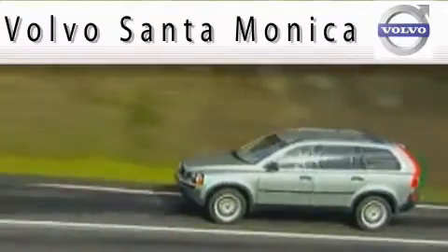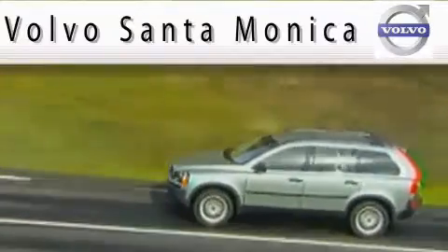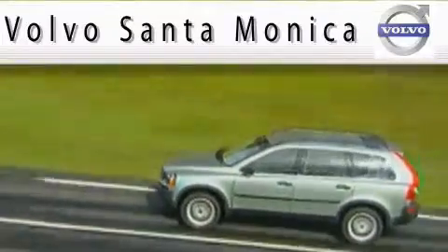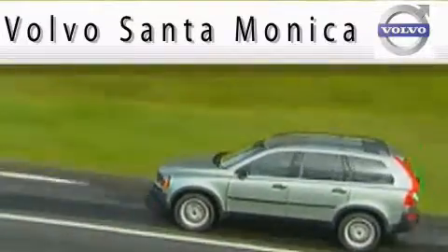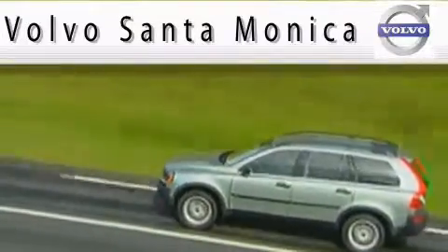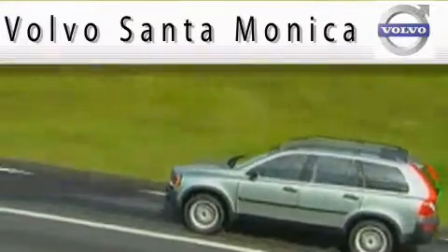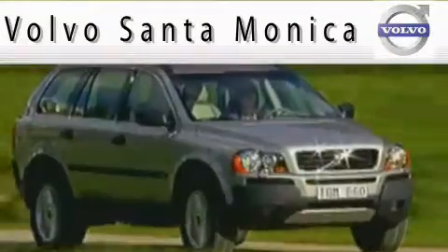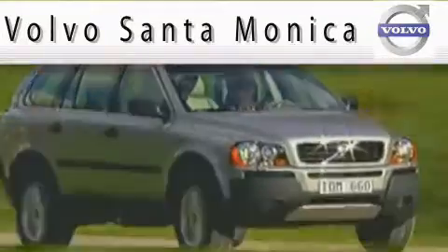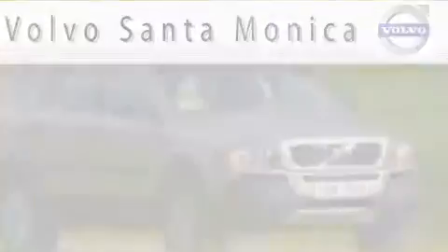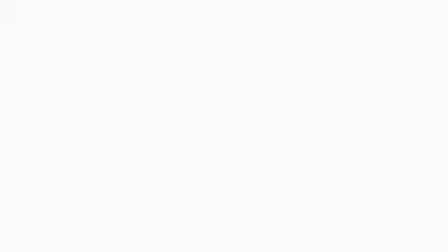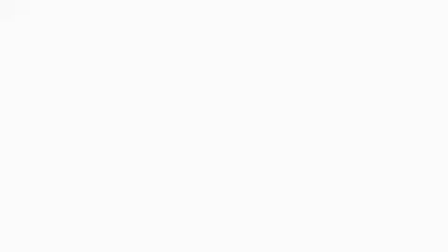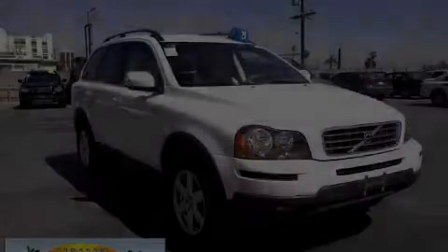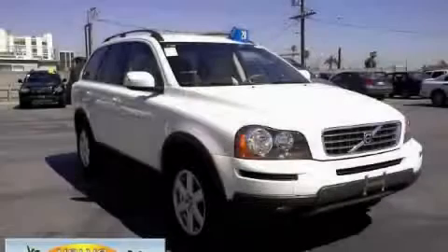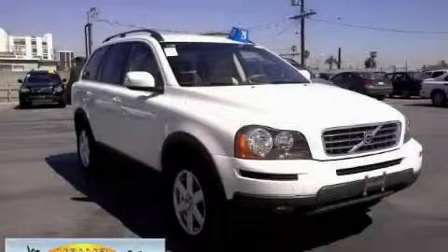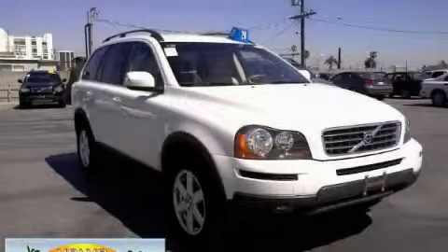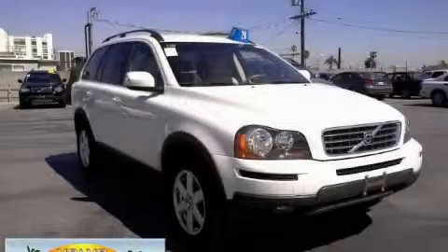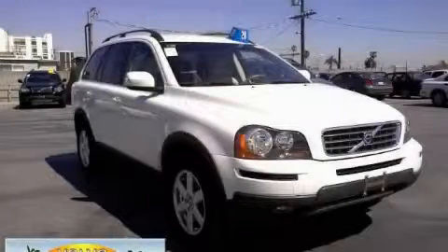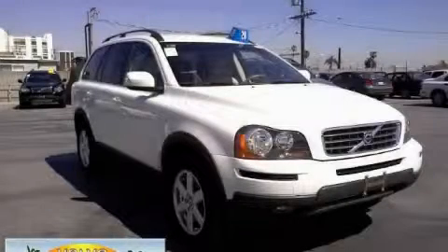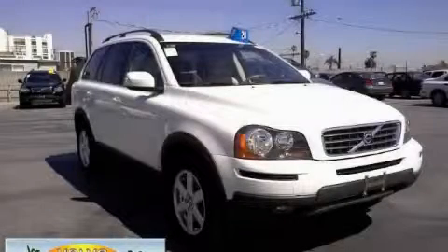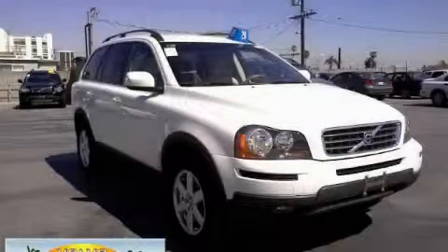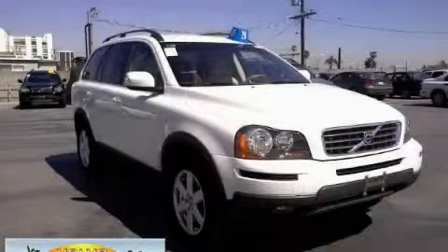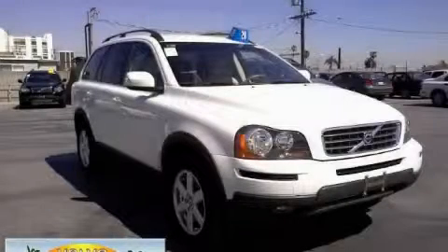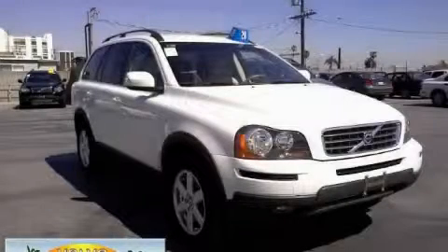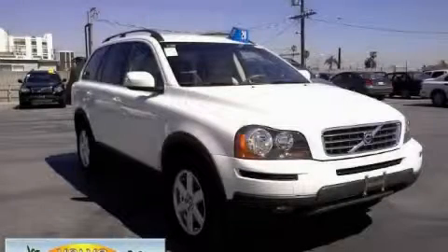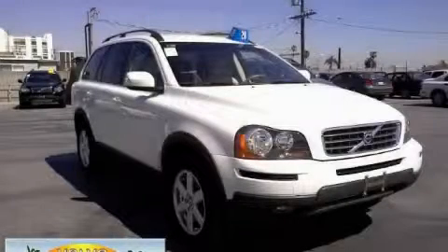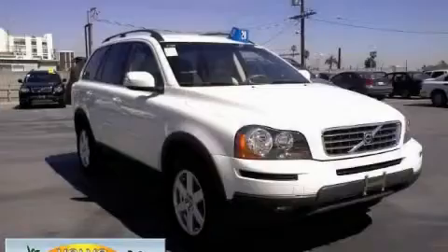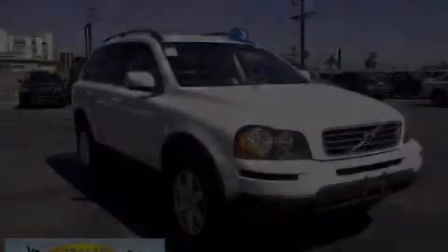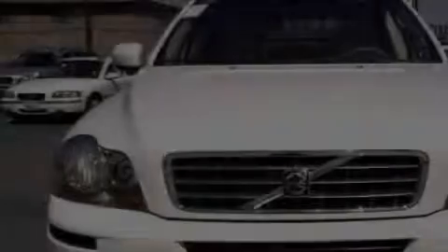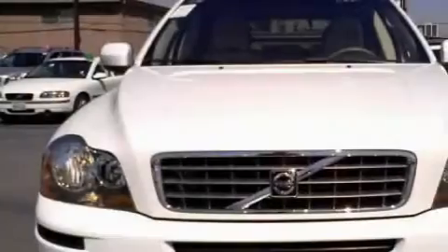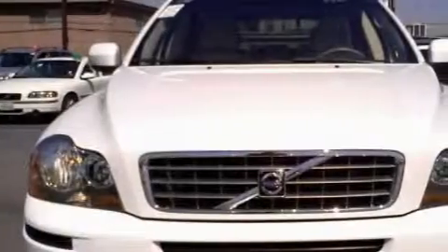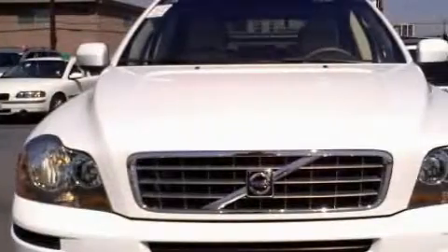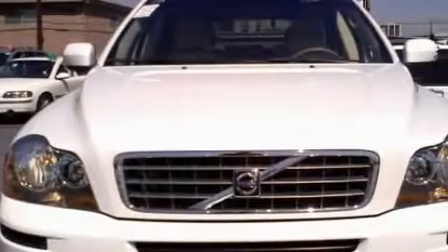Here's the vehicle for you. This is a certified pre-owned 2007 Volvo XC90, a drive-in shape that provides endless luxury.